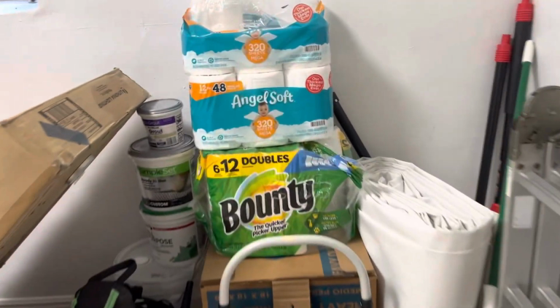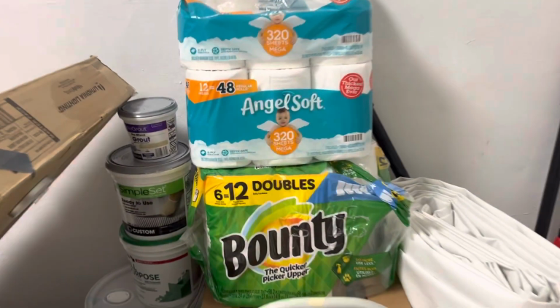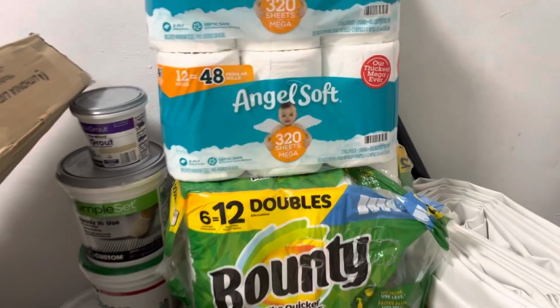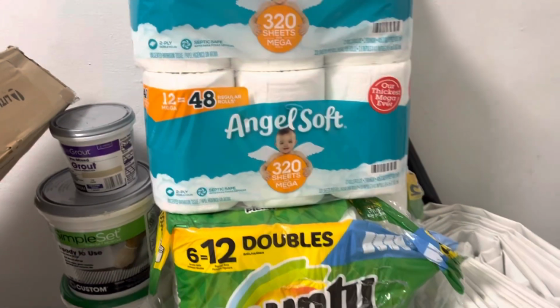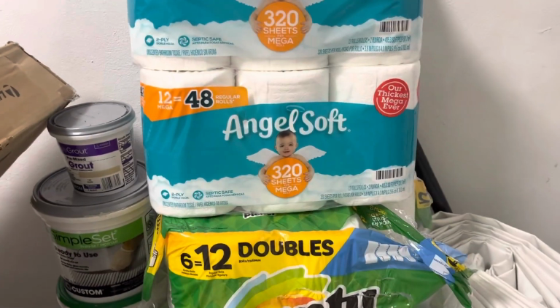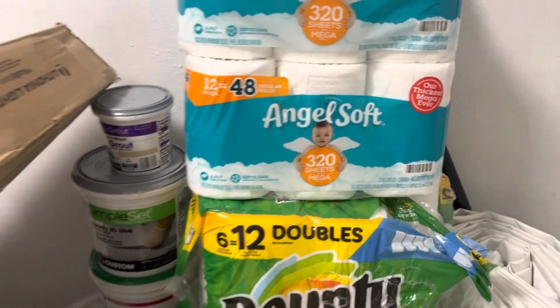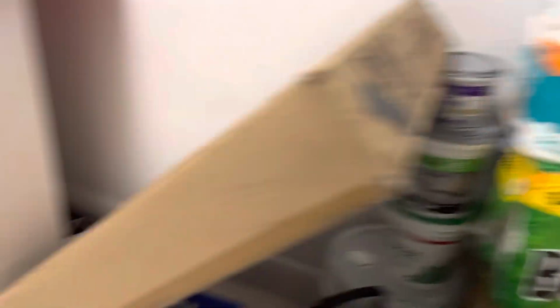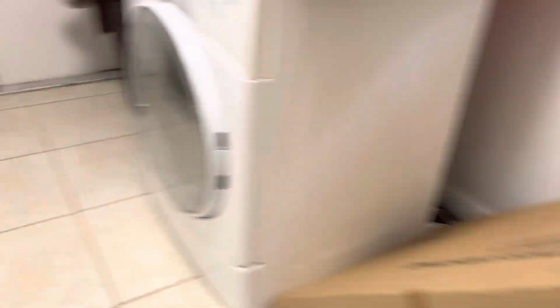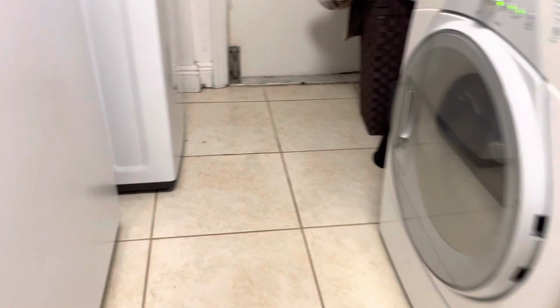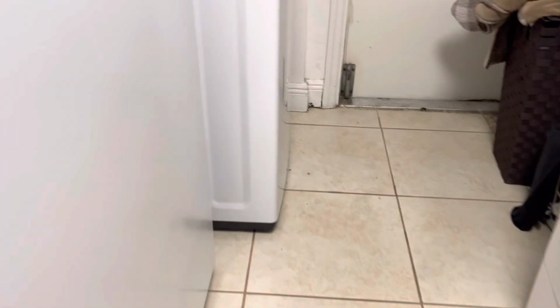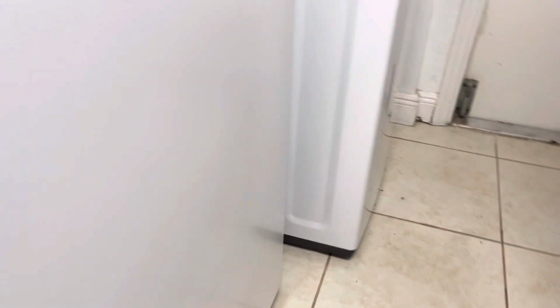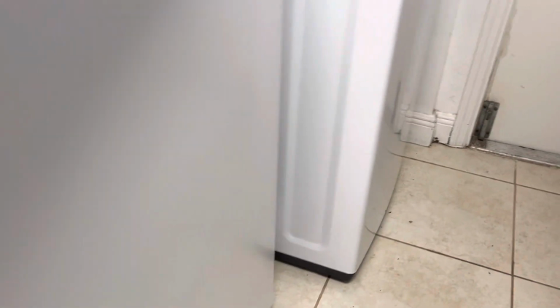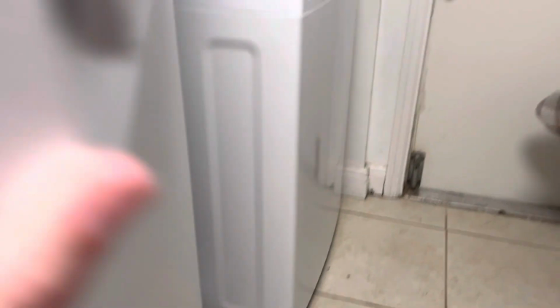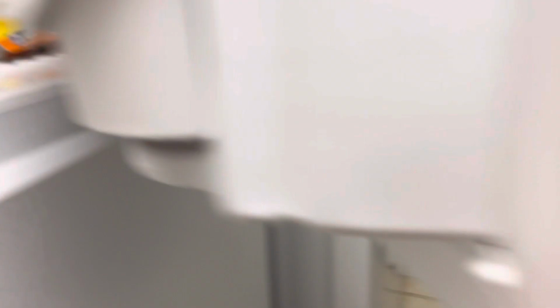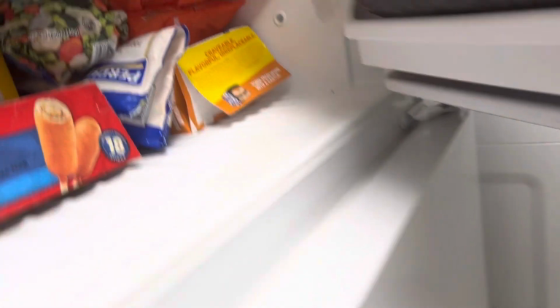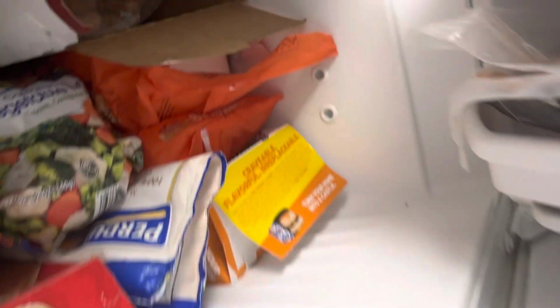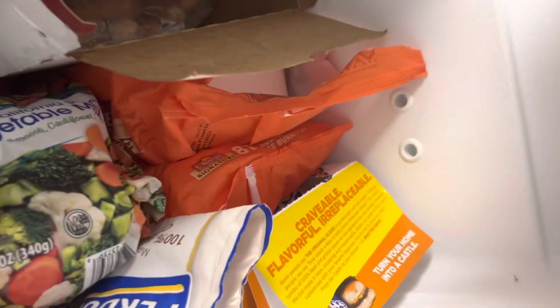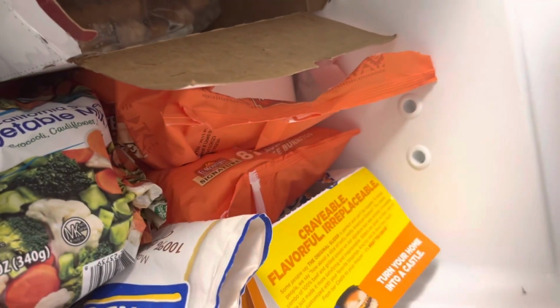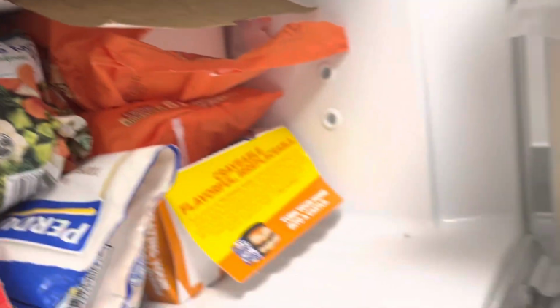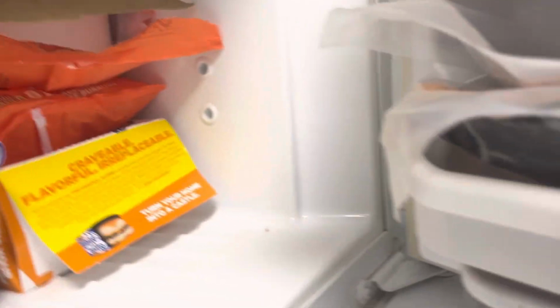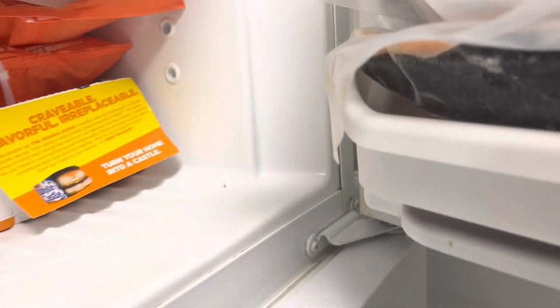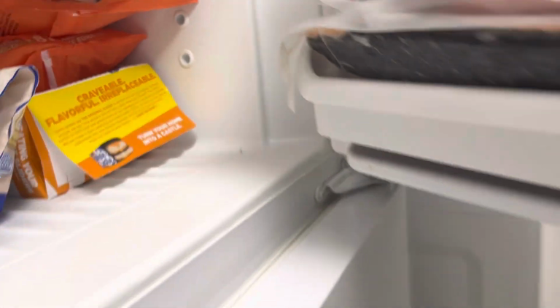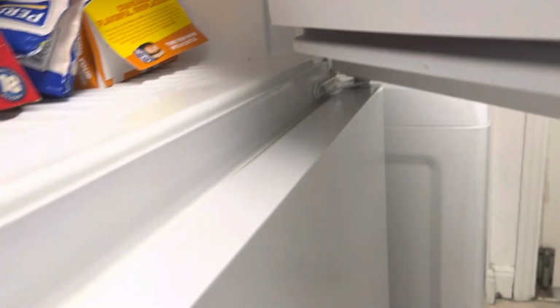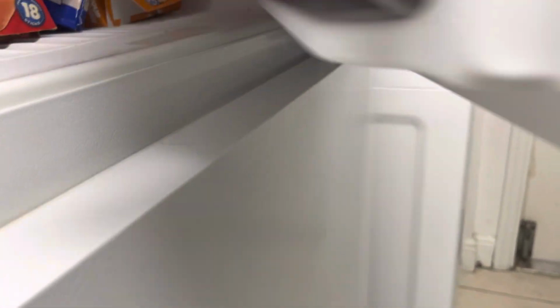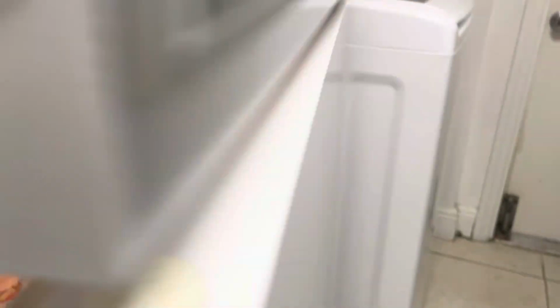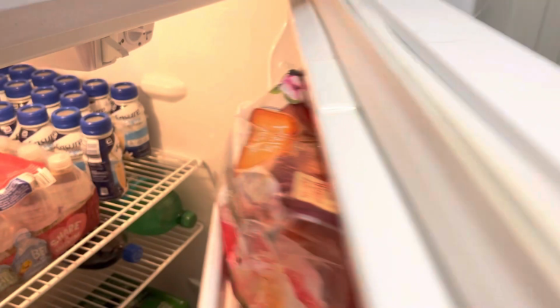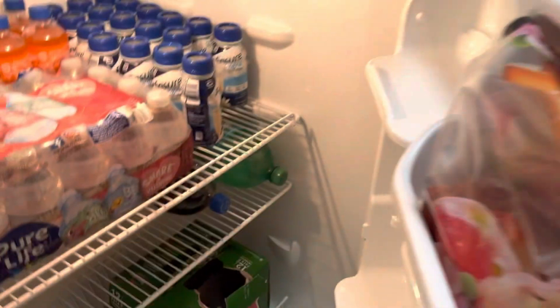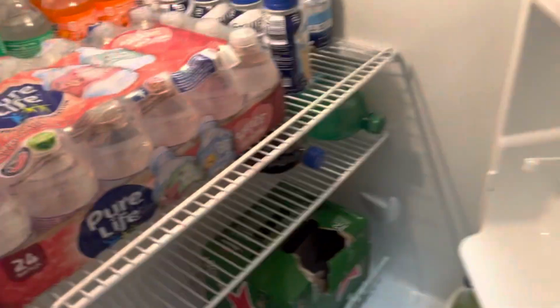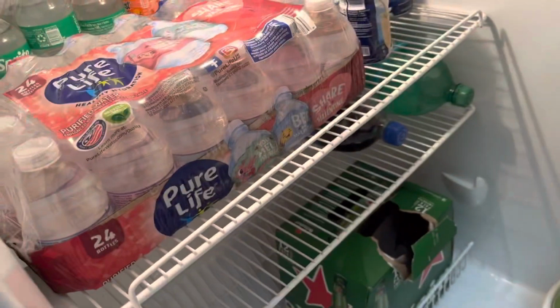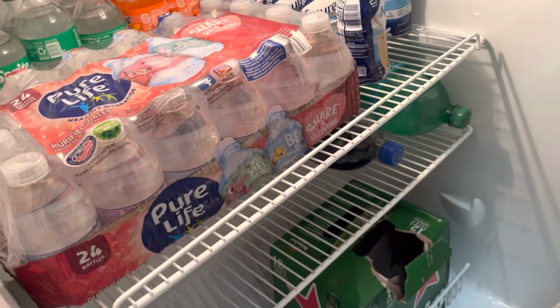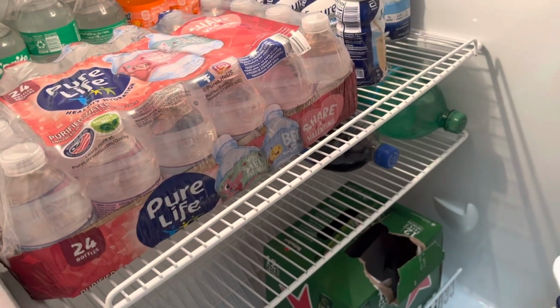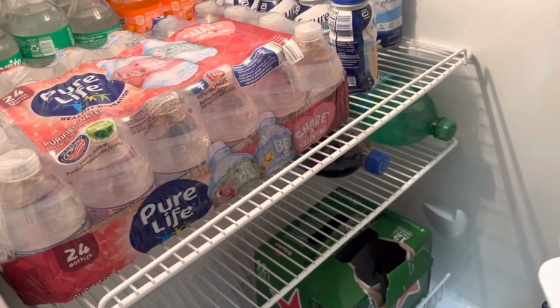Some paper towels and toilet paper. And here we have a case of water.